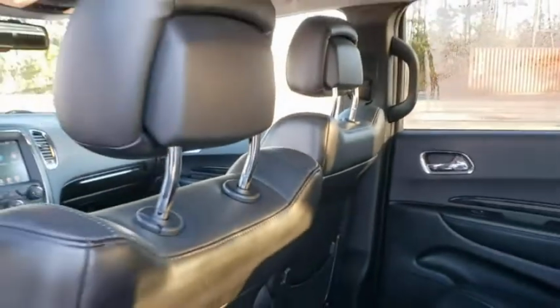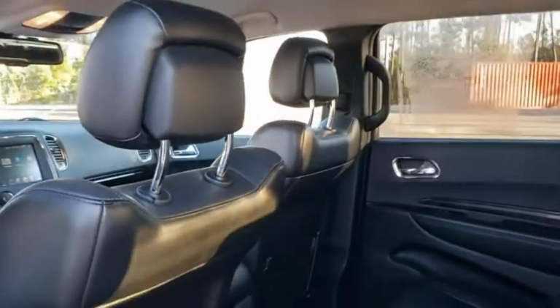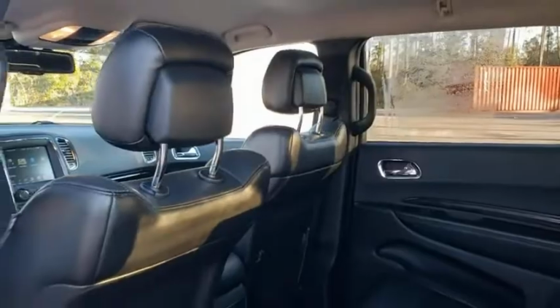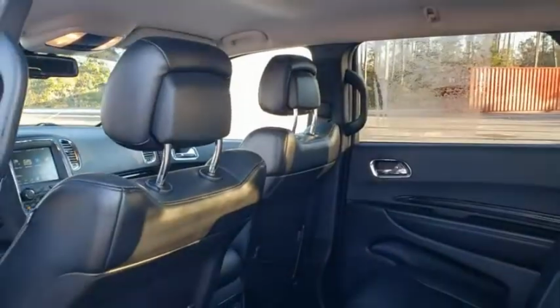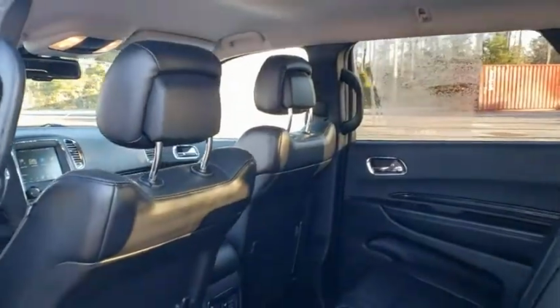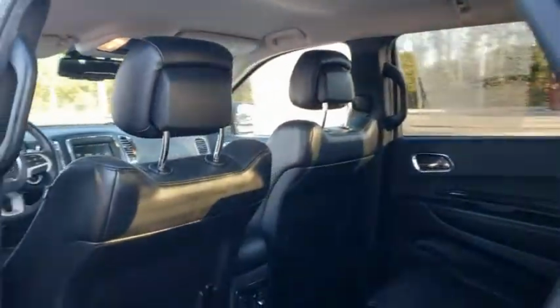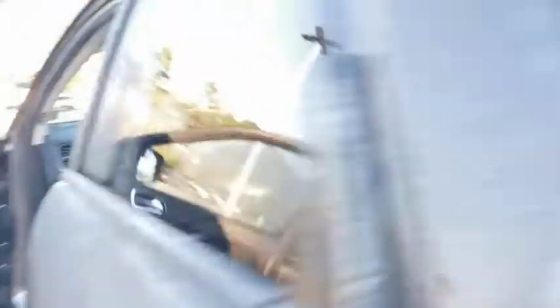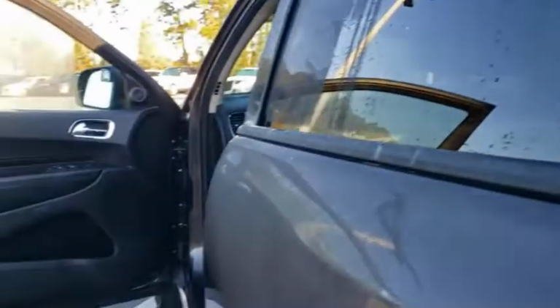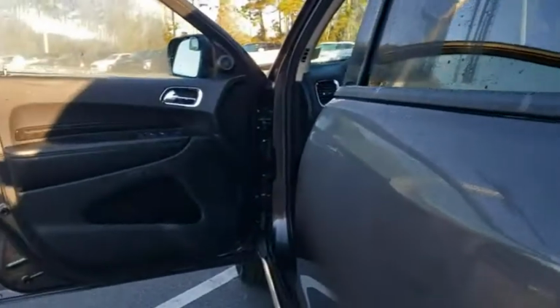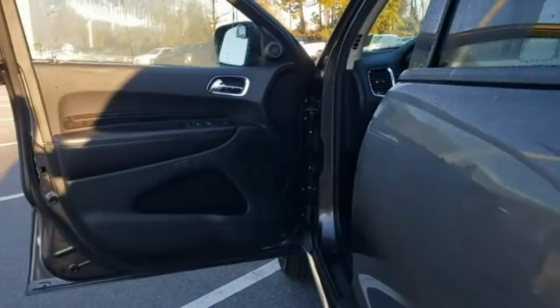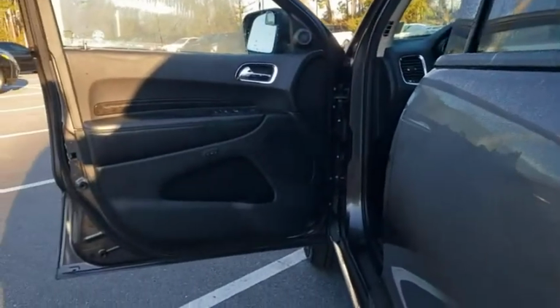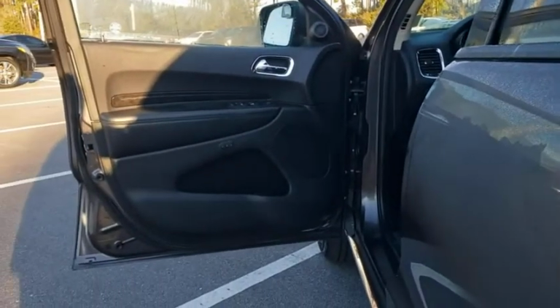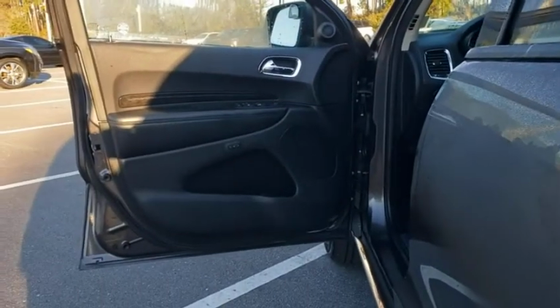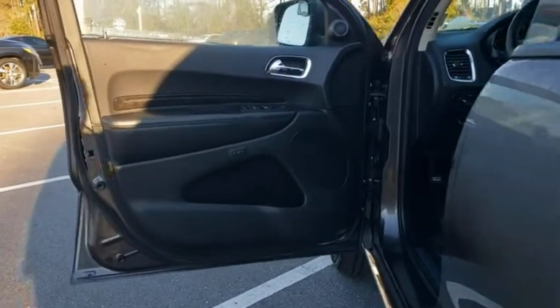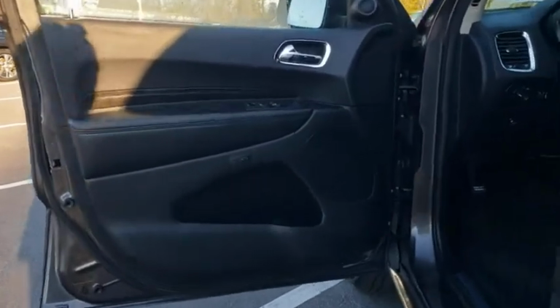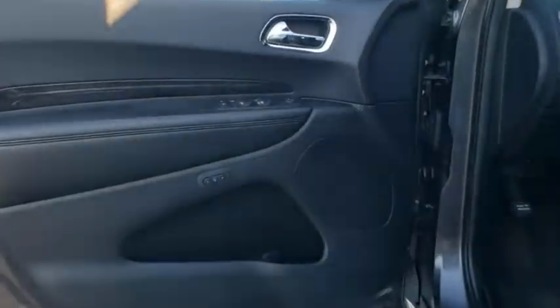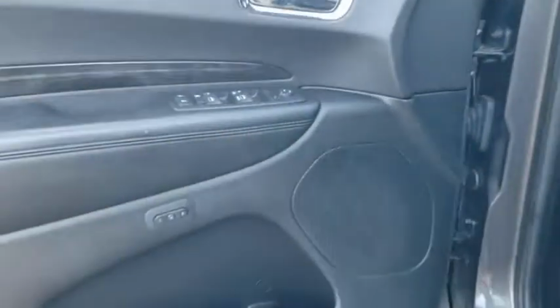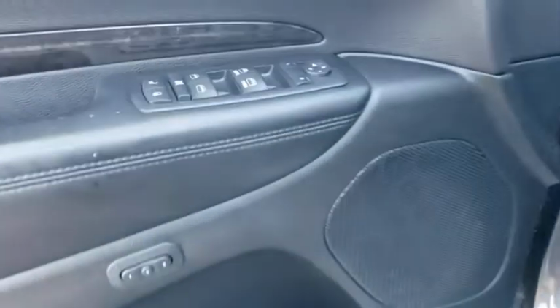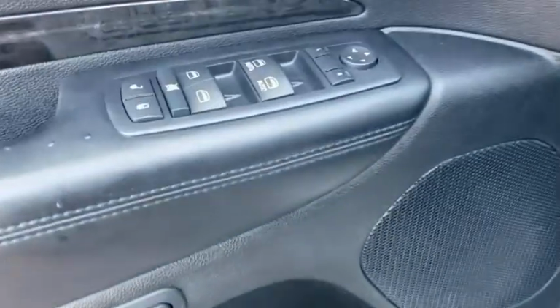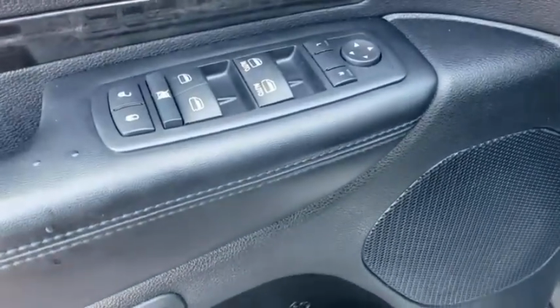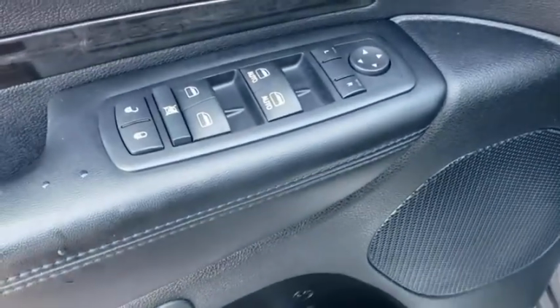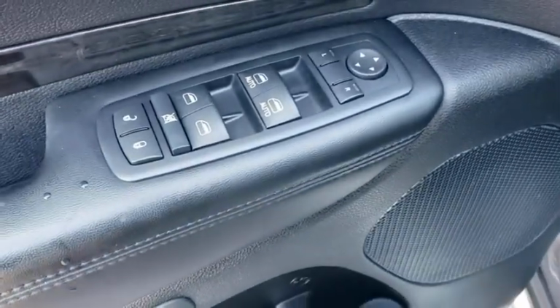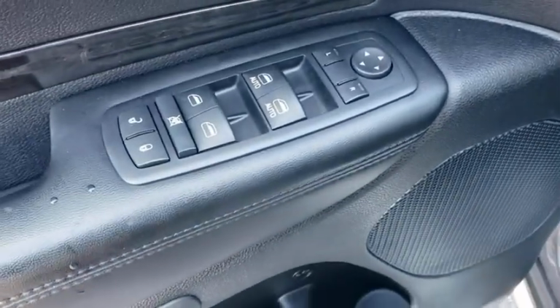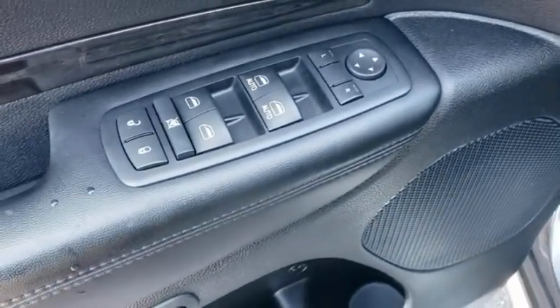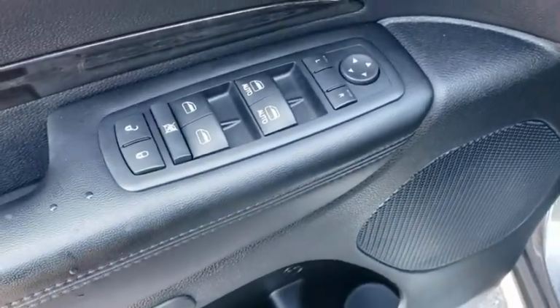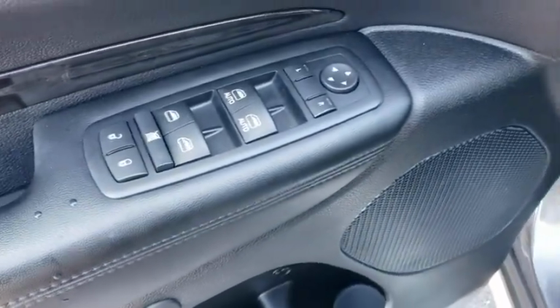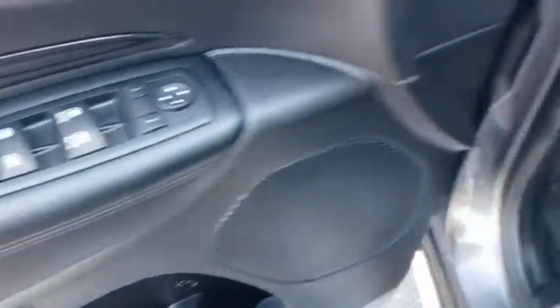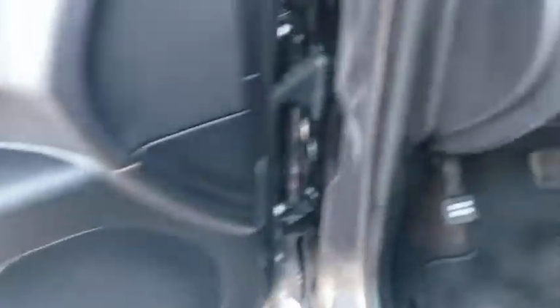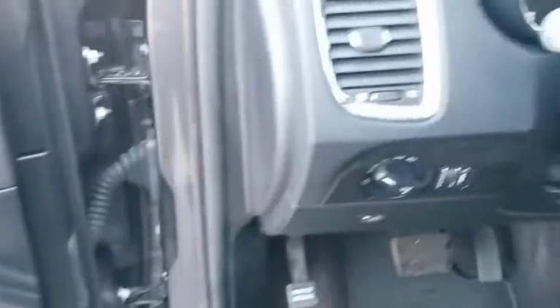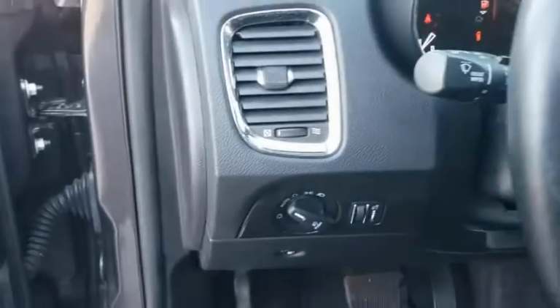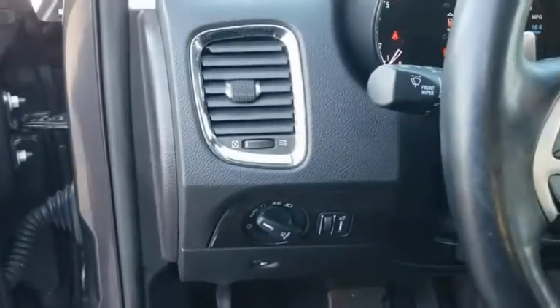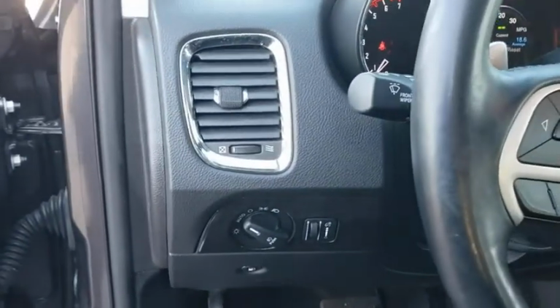Bluetooth, leather-wrapped steering wheel, adjustable steering wheel, power steering, aluminum wheels, auto-dimming rear-view mirror, four-wheel disc brakes, cruise control, floor mats, keyless start, and AM FM stereo radio.